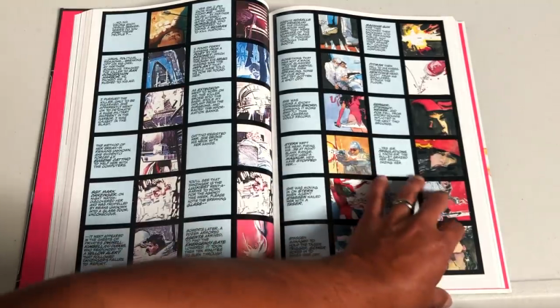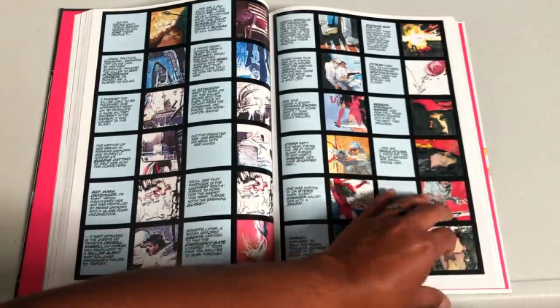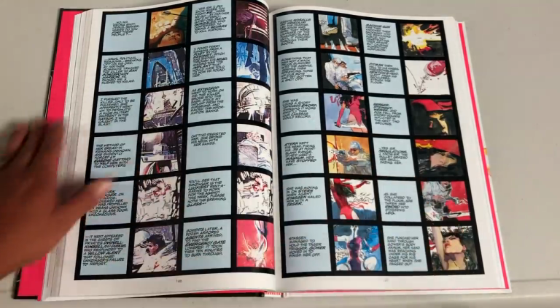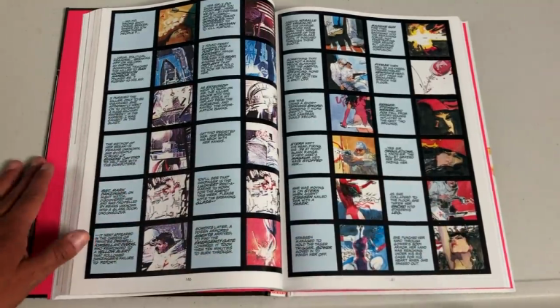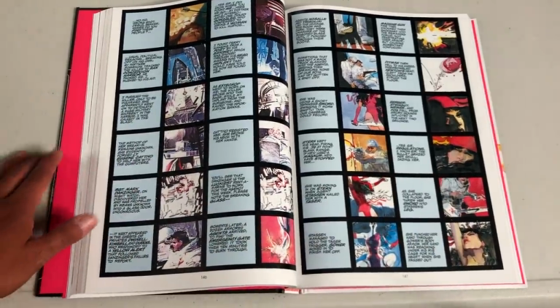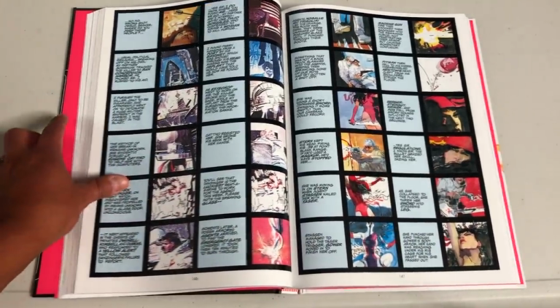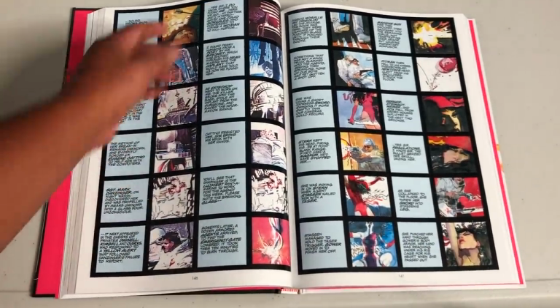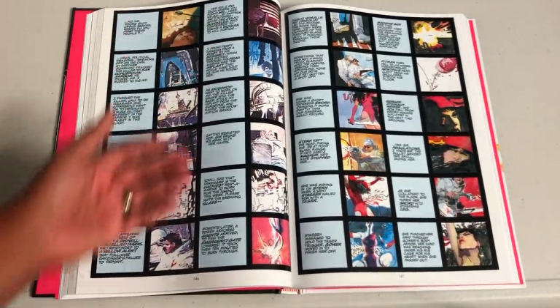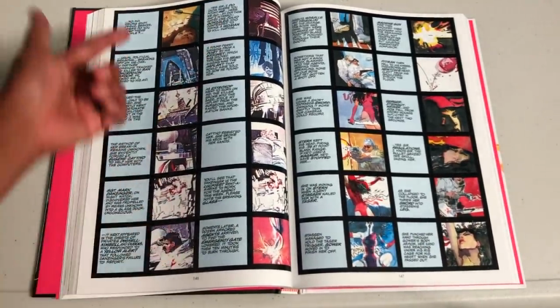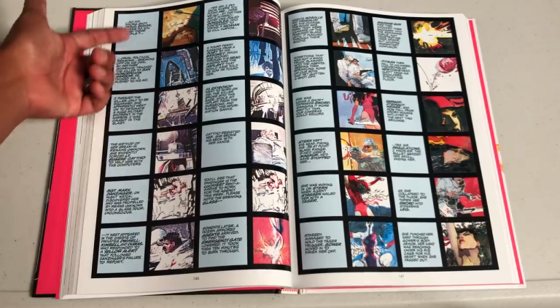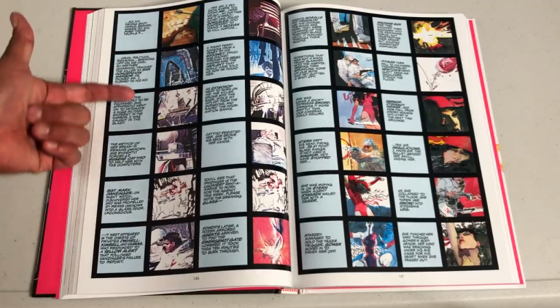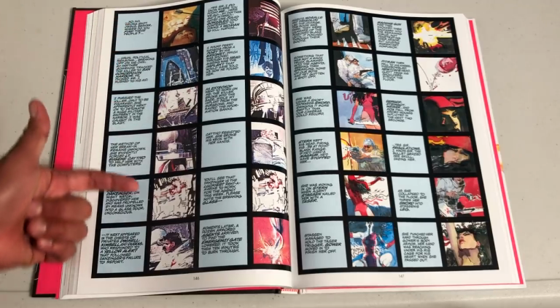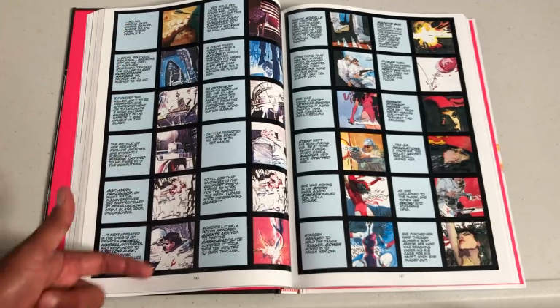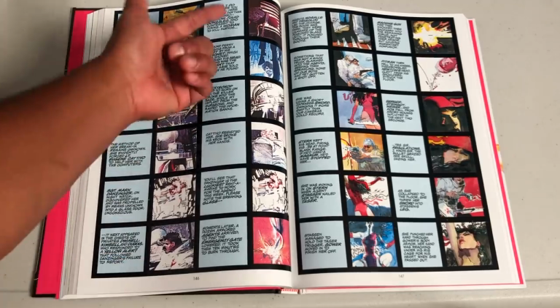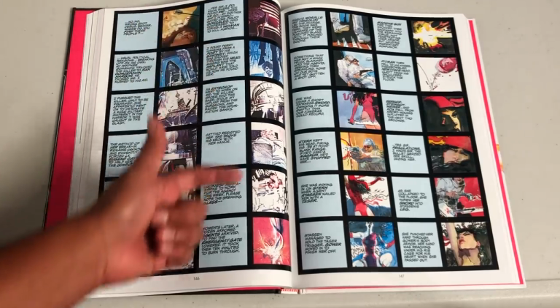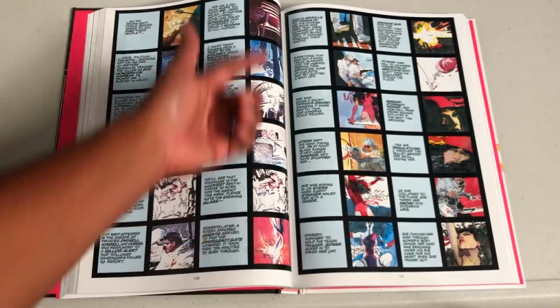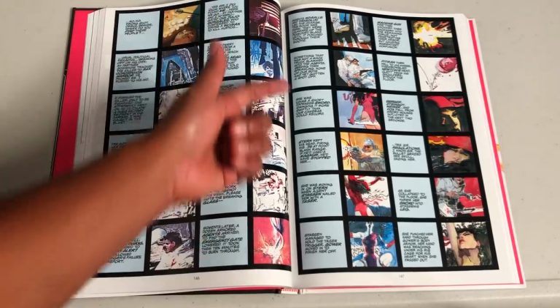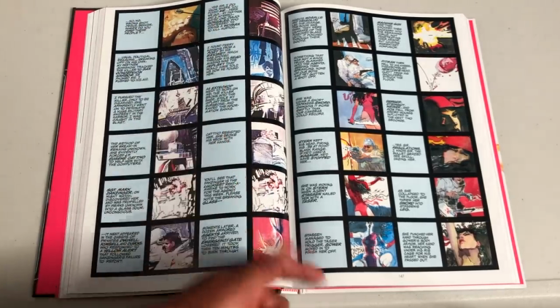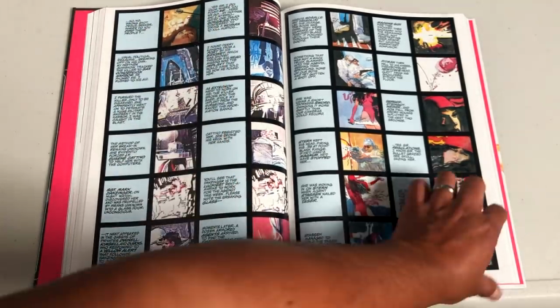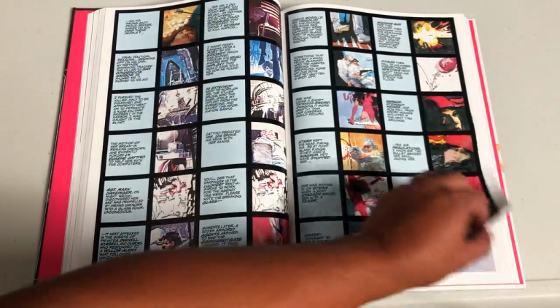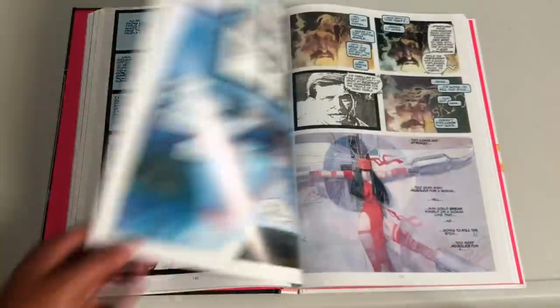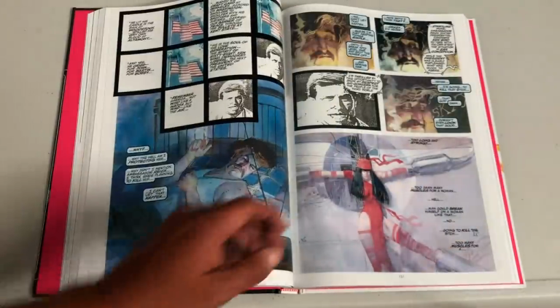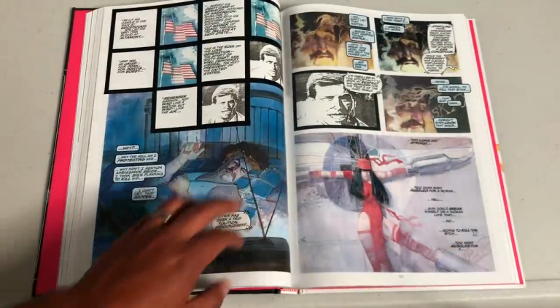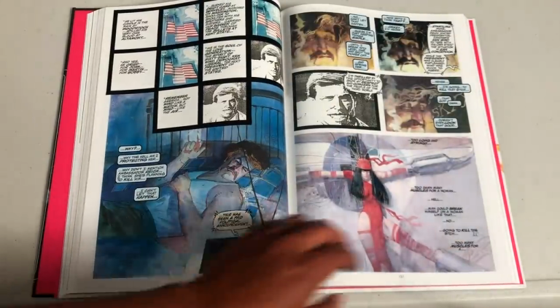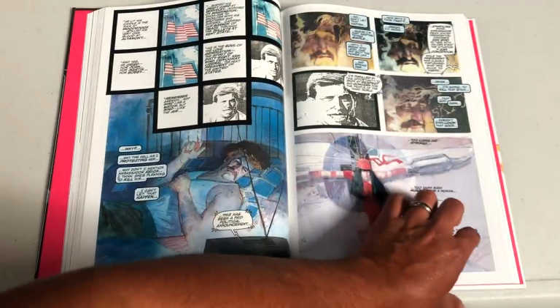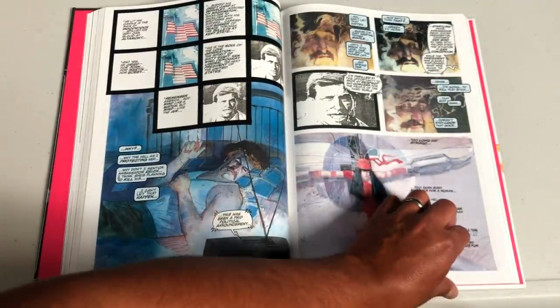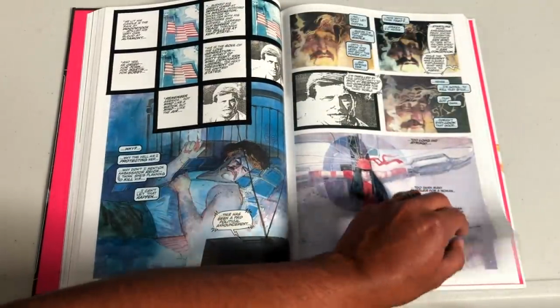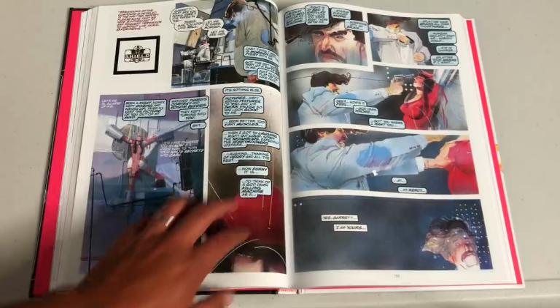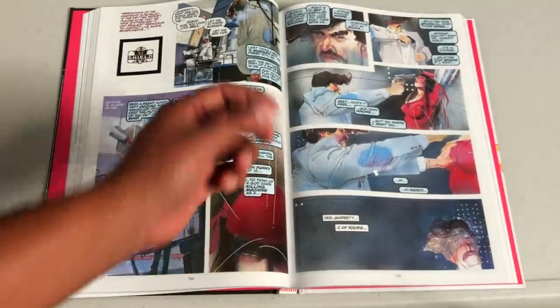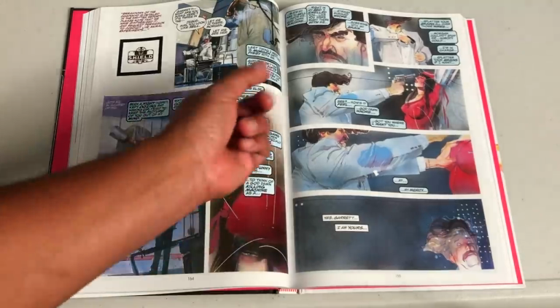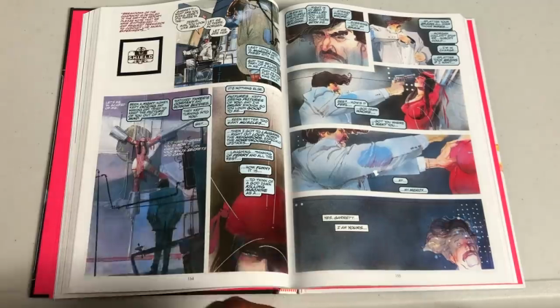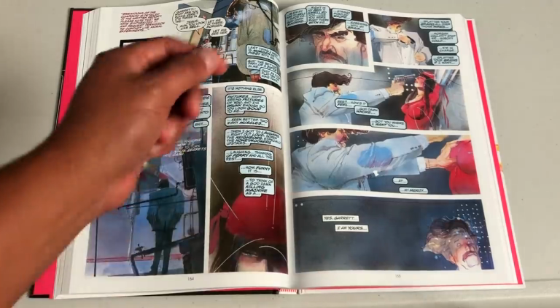Old school storytelling — they really don't make comics like this anymore. Look at the panel layouts: you're really reading as much text as you're looking at pictures. That's the way we used to read comics back in the 80s. It taught us new words every day.